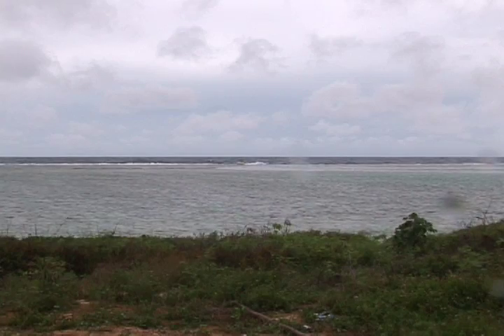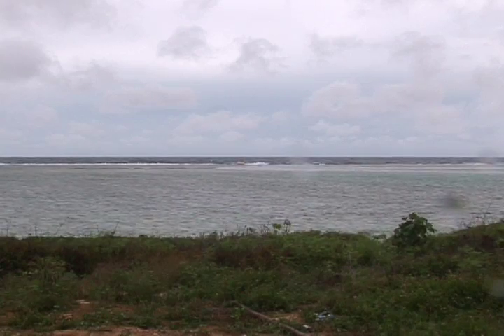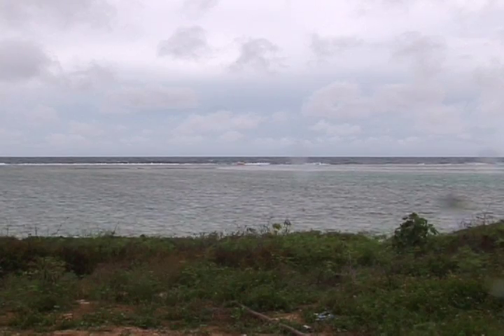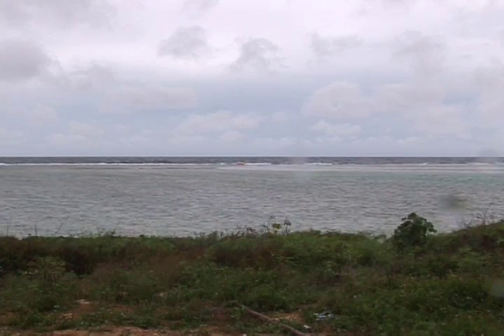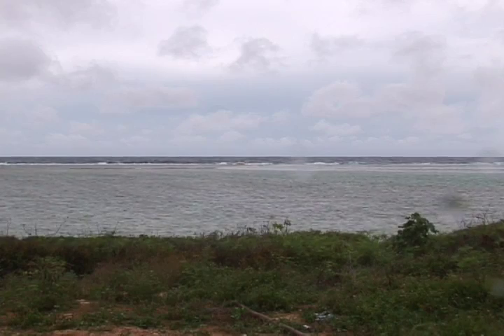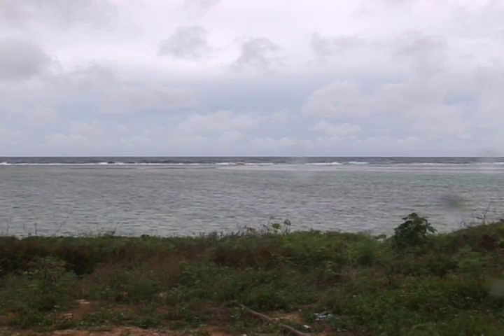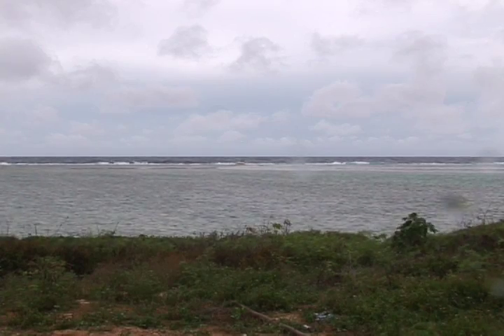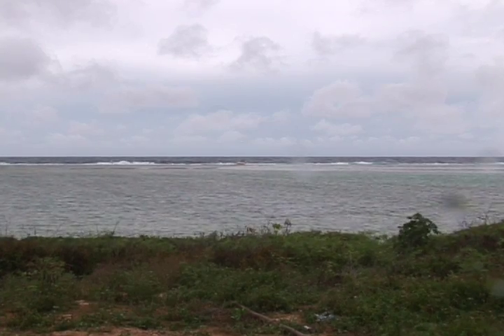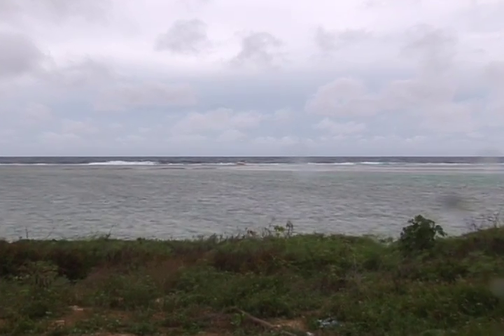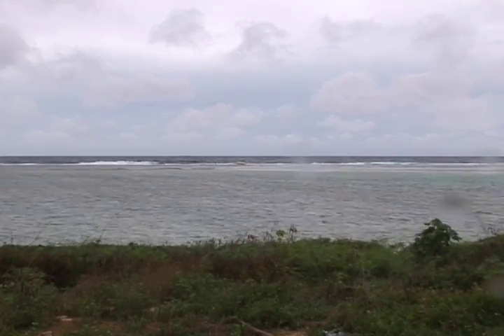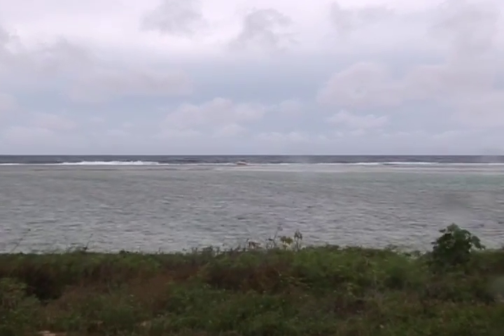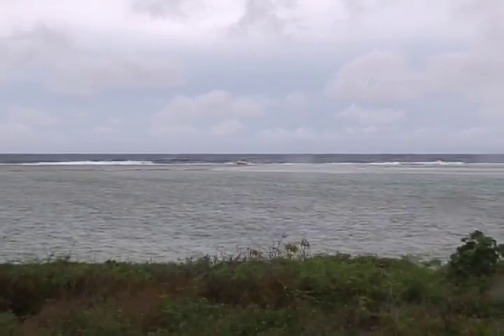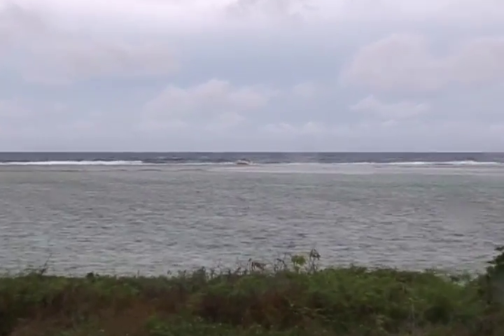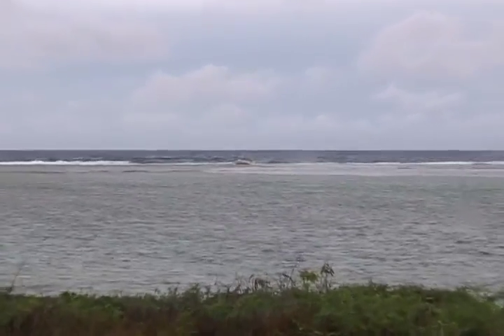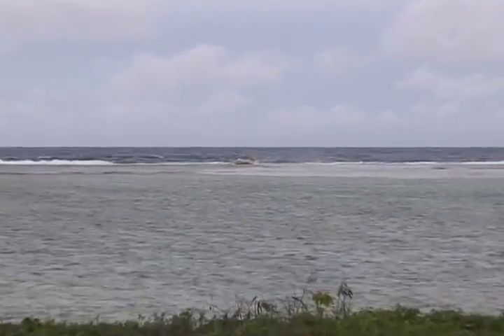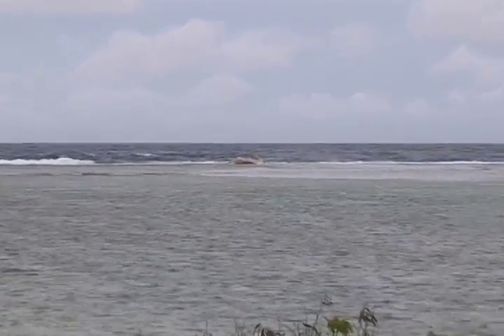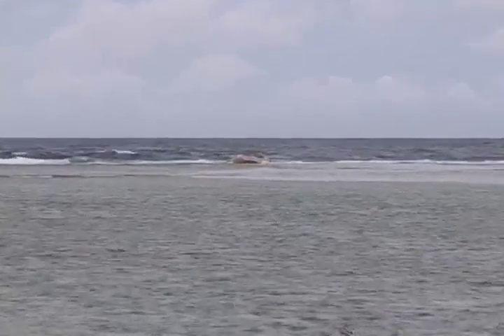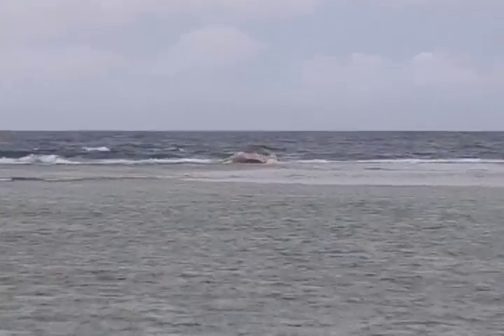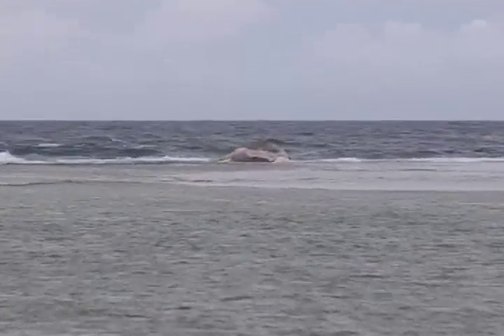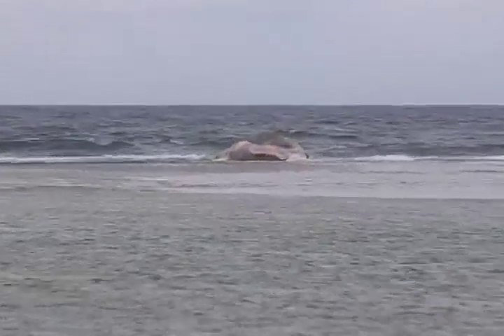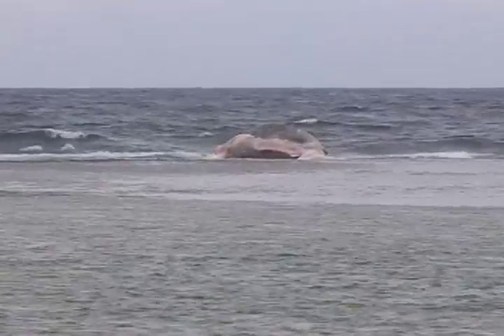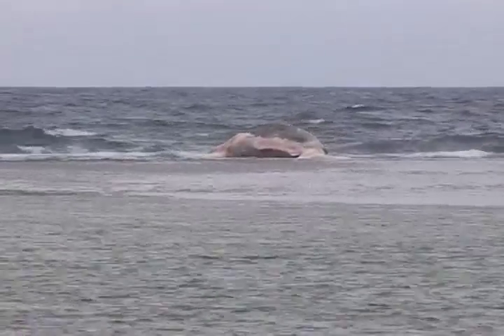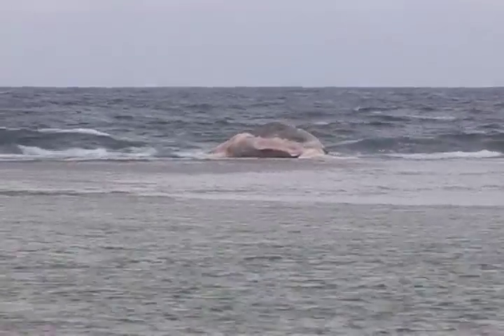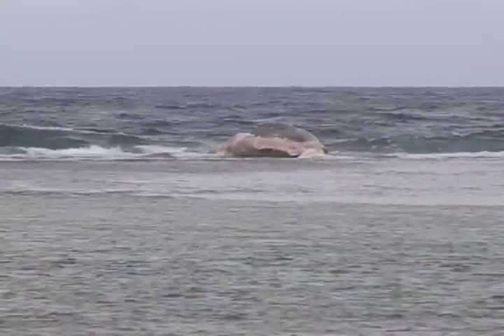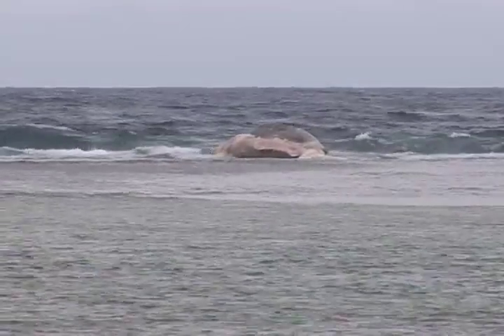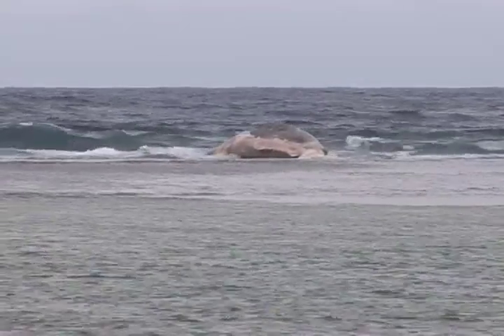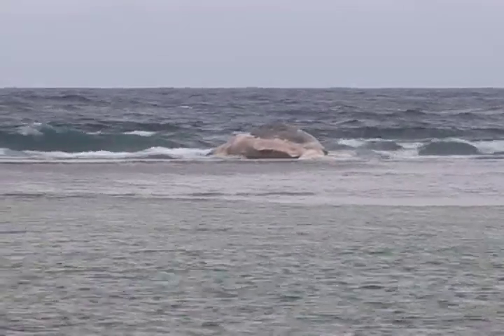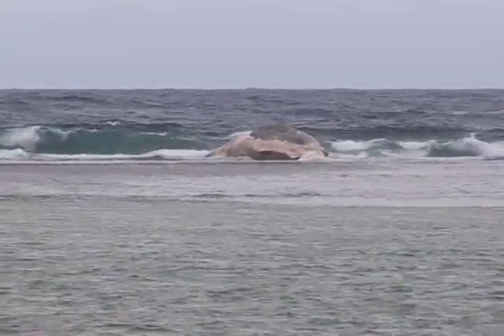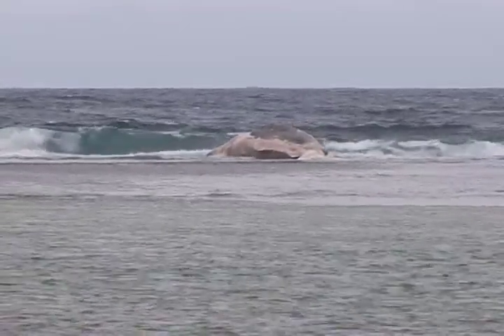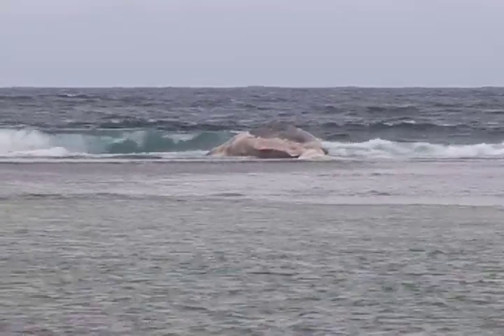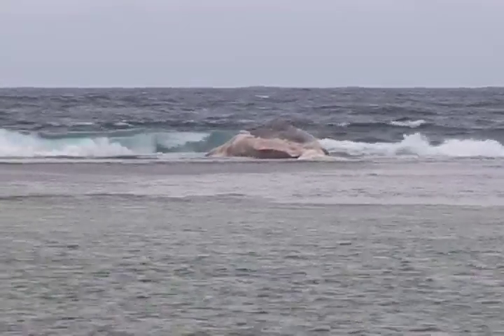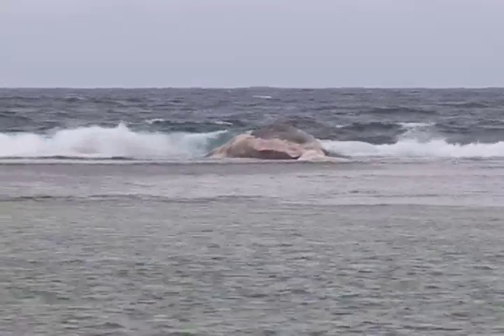Guam lies along the migration route for sperm whales in the western Pacific. The migration typically occurs between January and May, and sometimes, says Tibbetts, some whales don't make it.